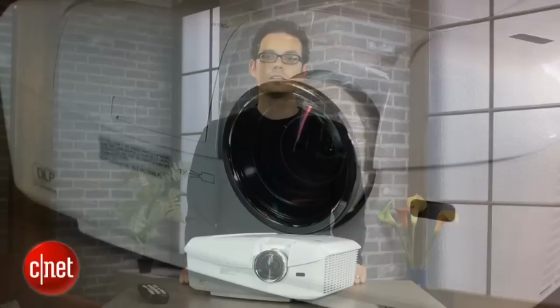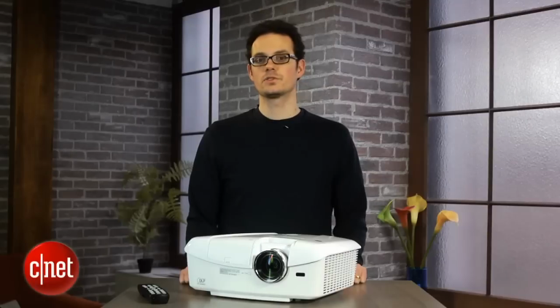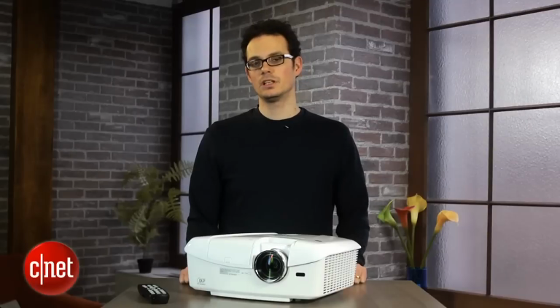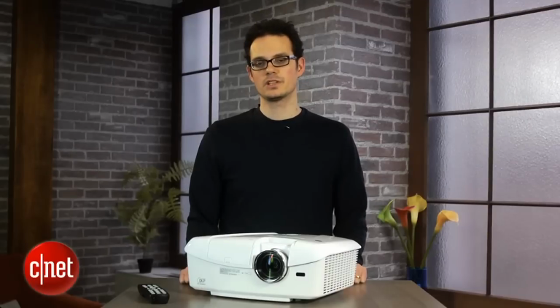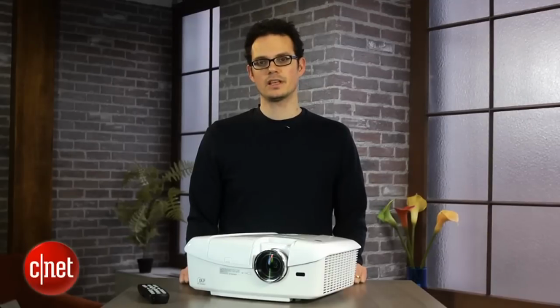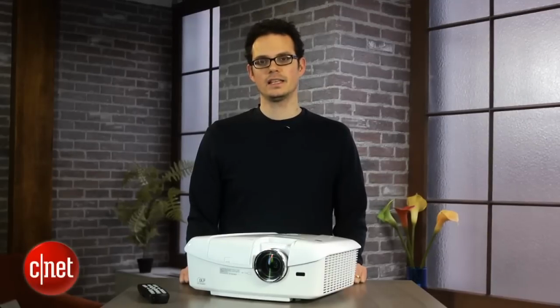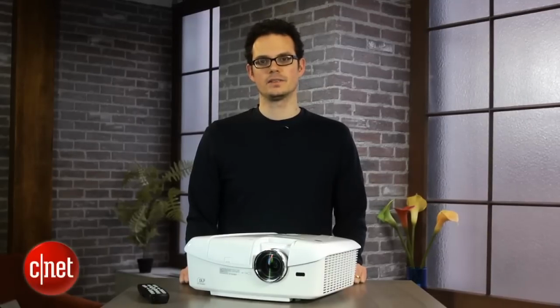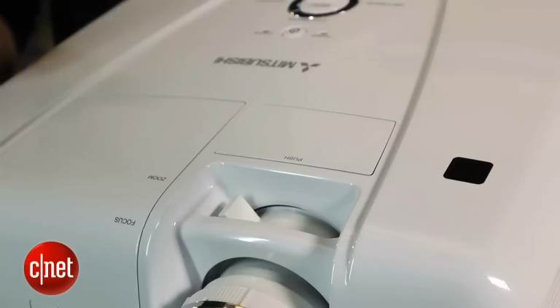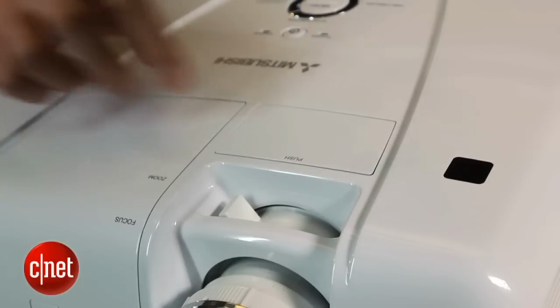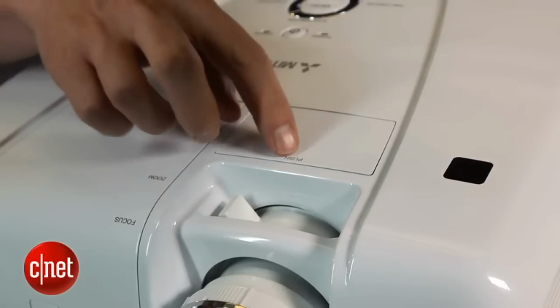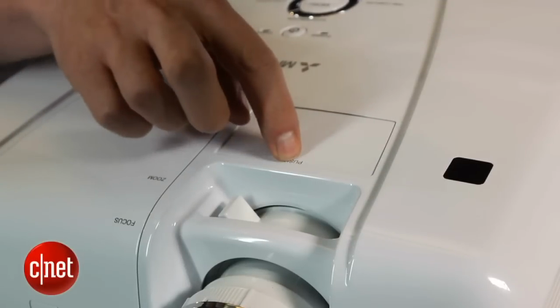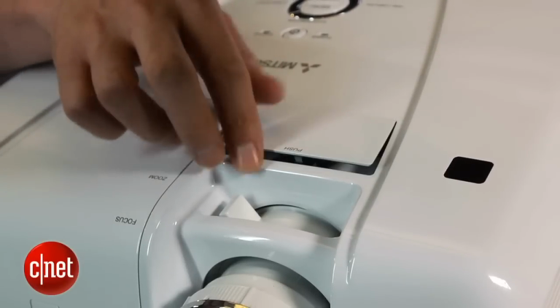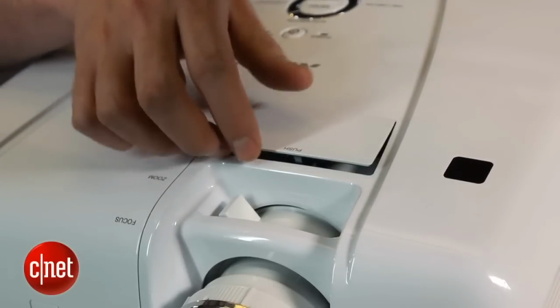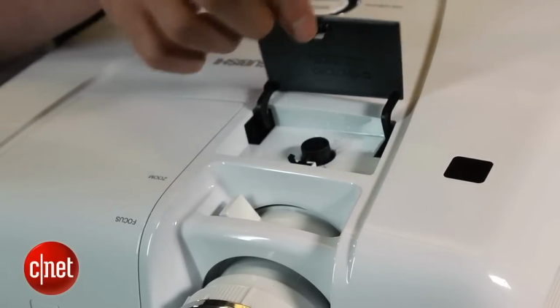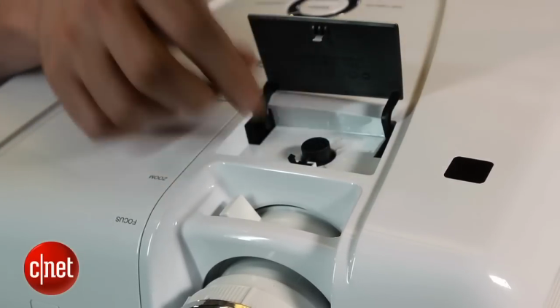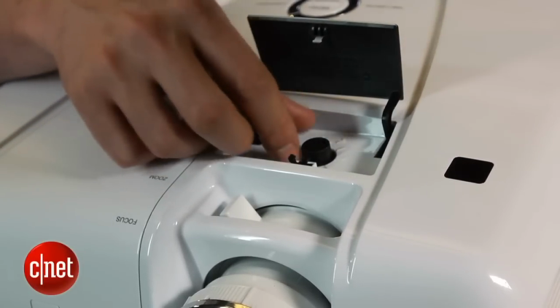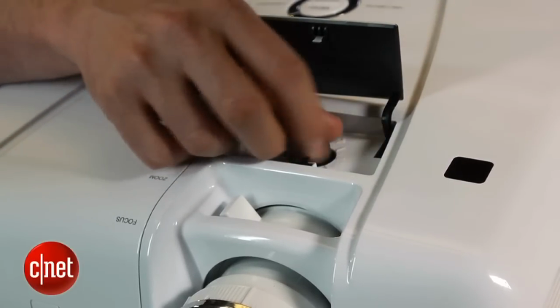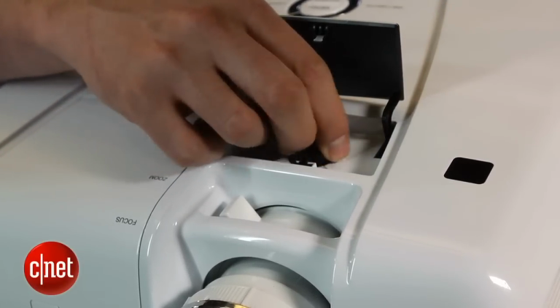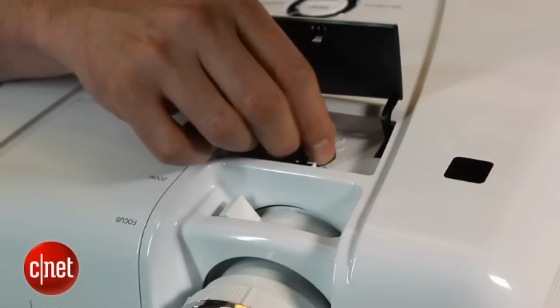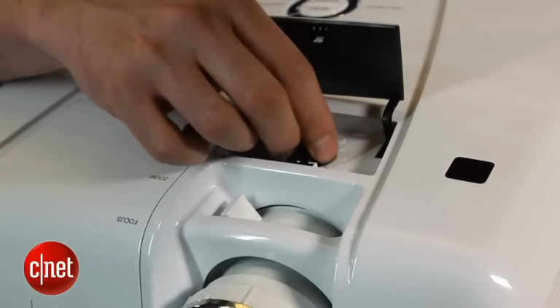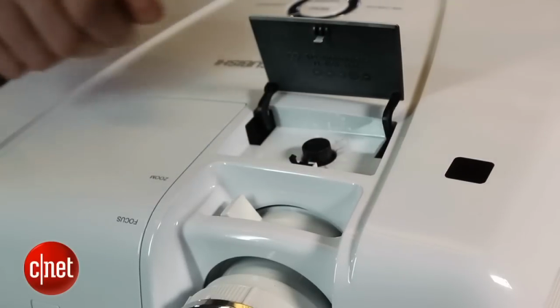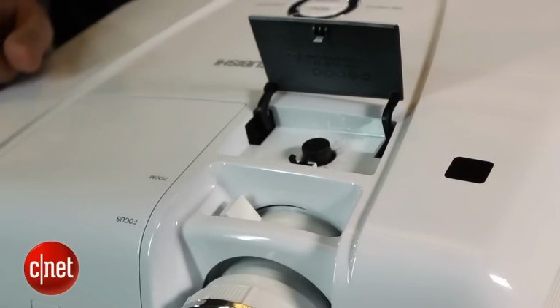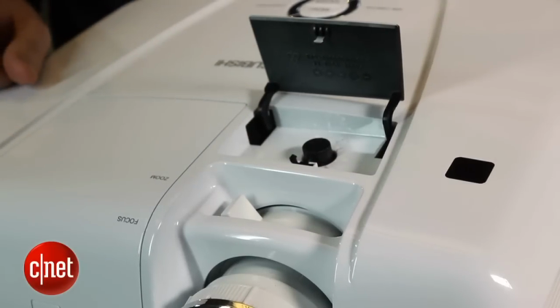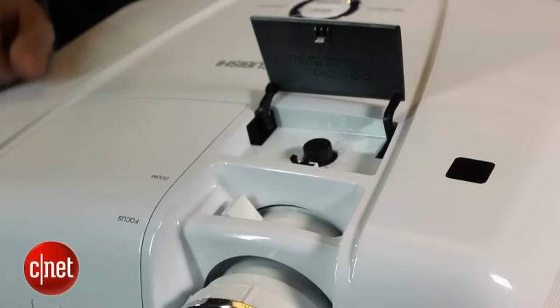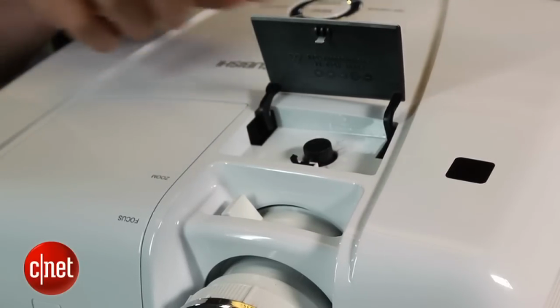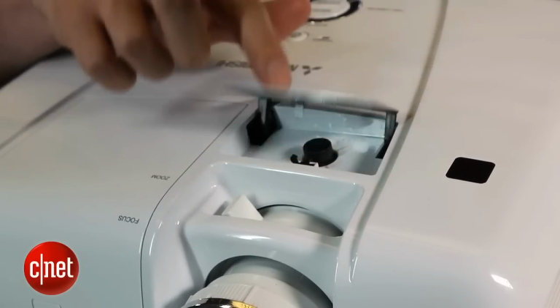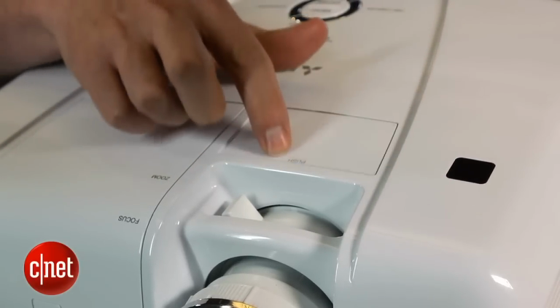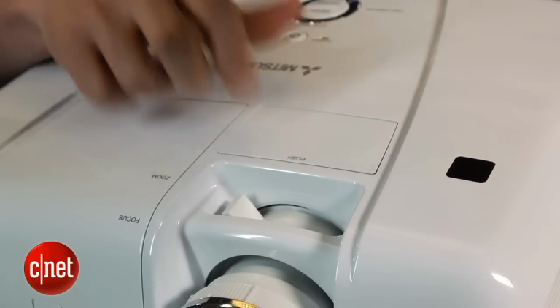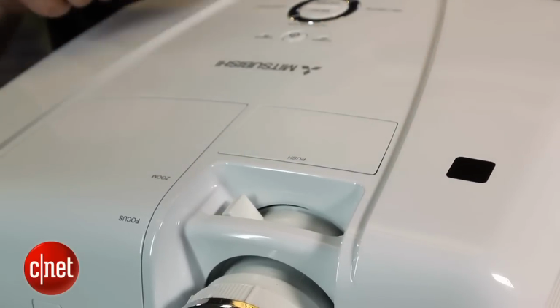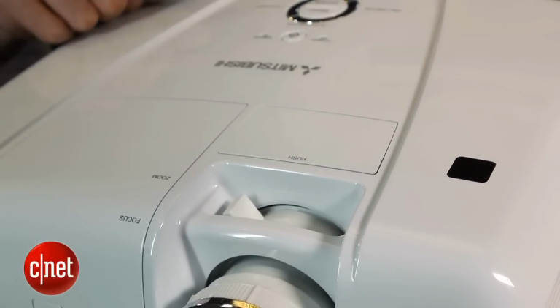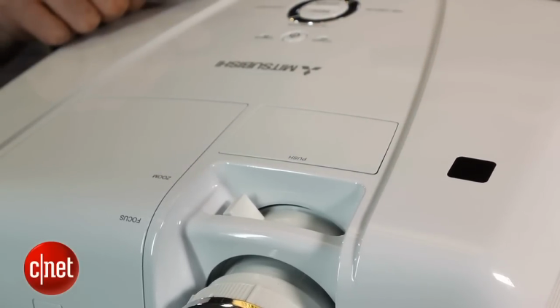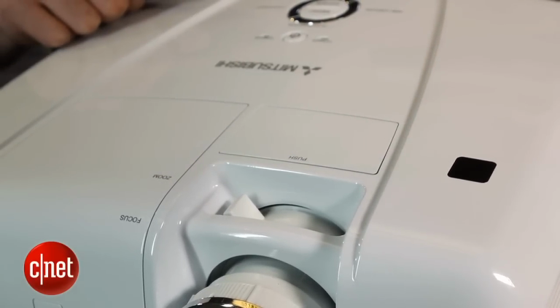Setup features are minimal on this projector. The highlight is a lens shift. You can flip up the little lid here and find a dial that adjusts the lens up and down without messing with the geometry. That is a nice extra in a projector at this level, although there are a couple of others that share it.